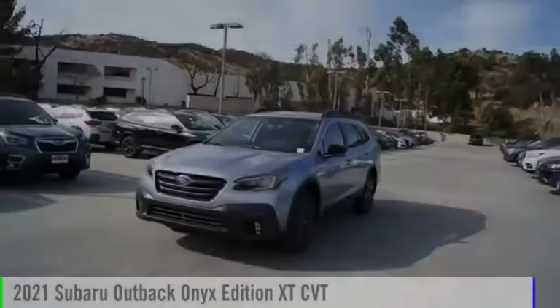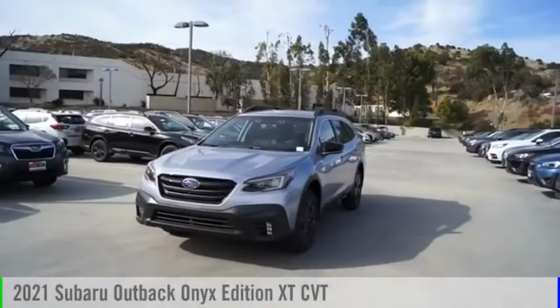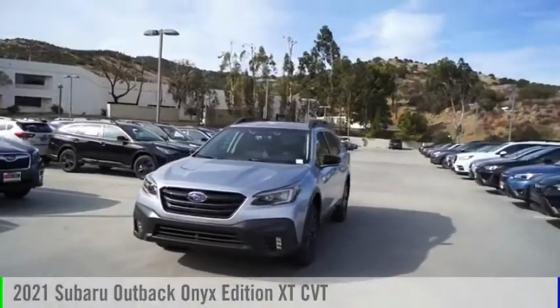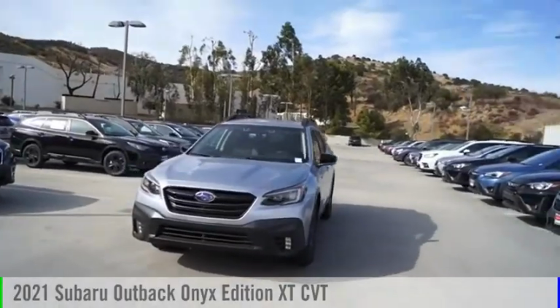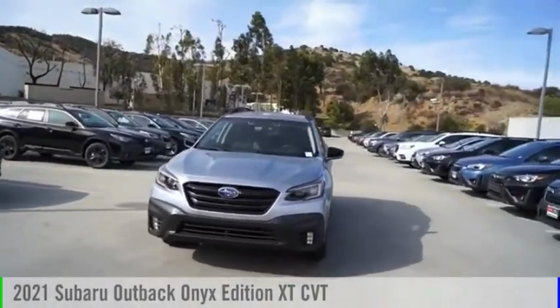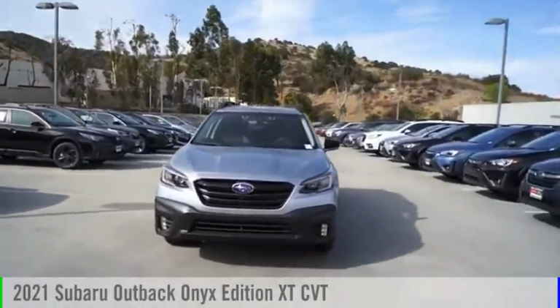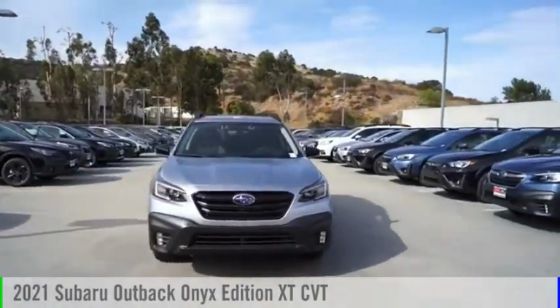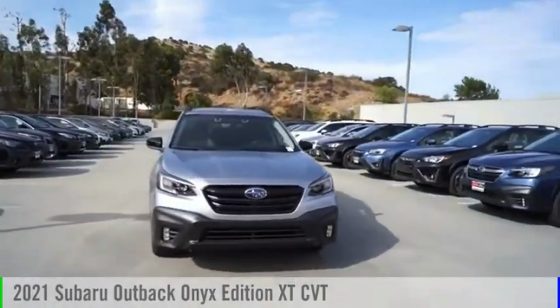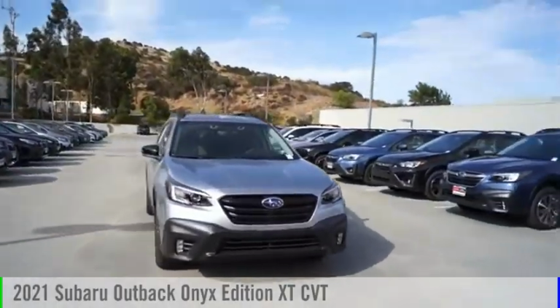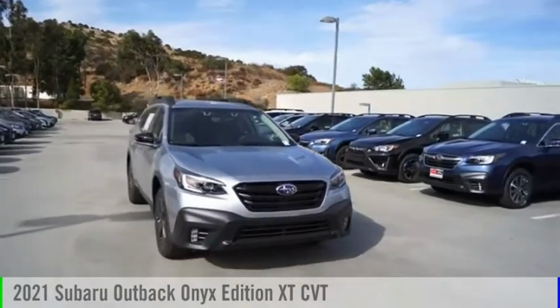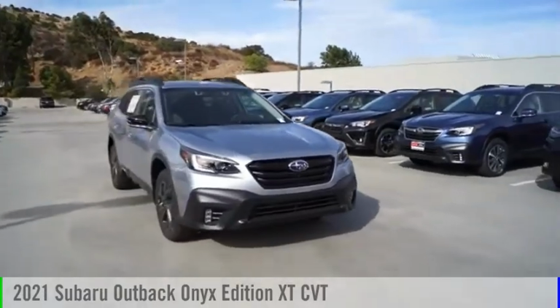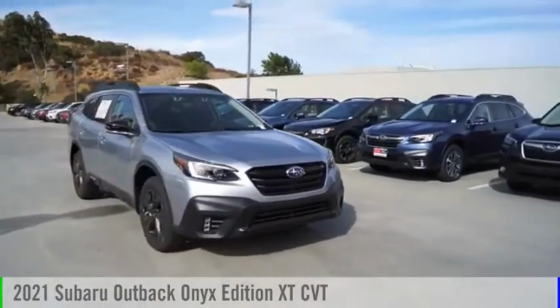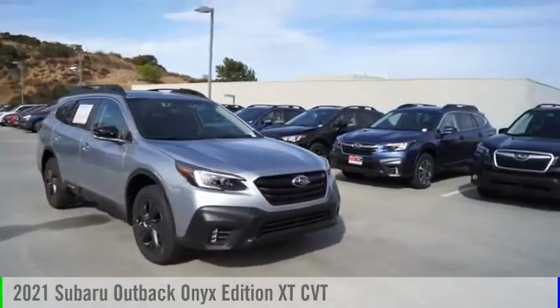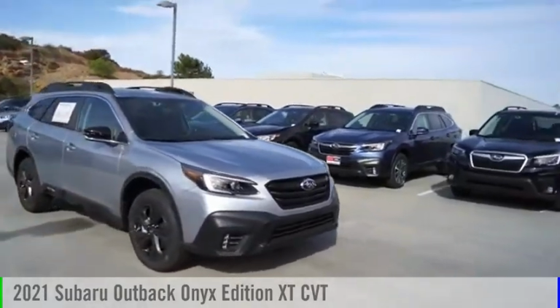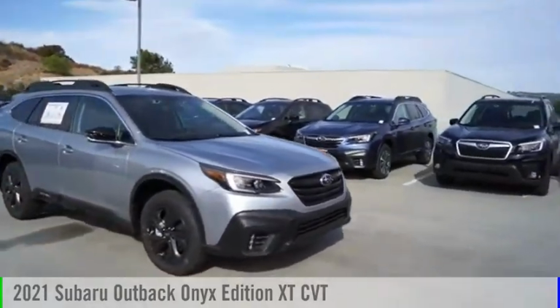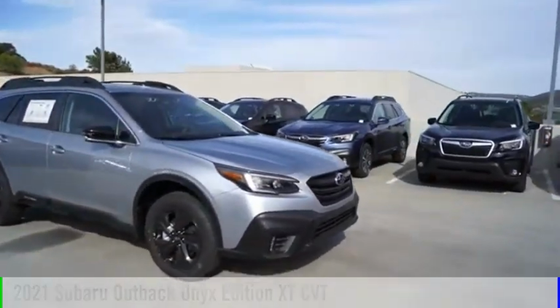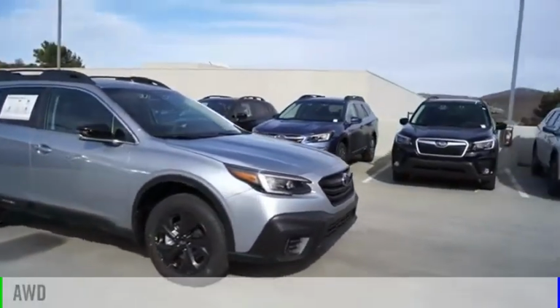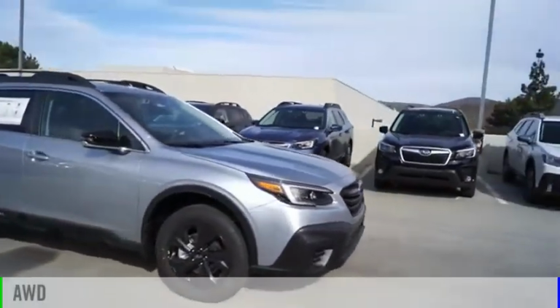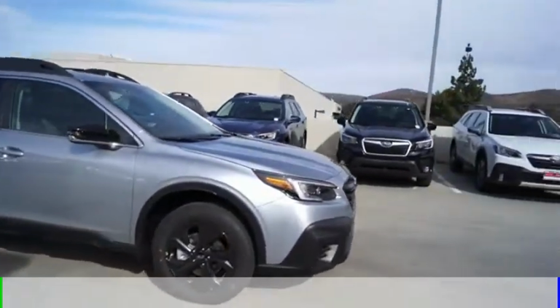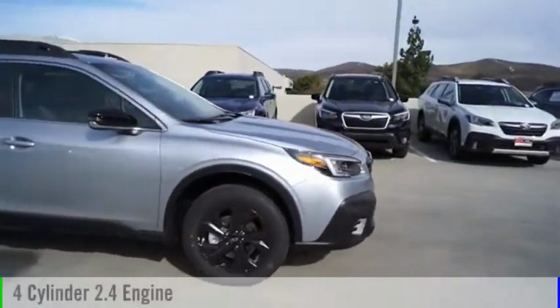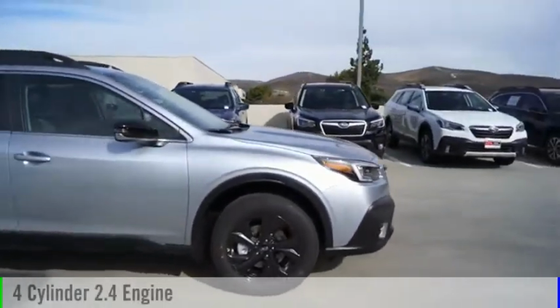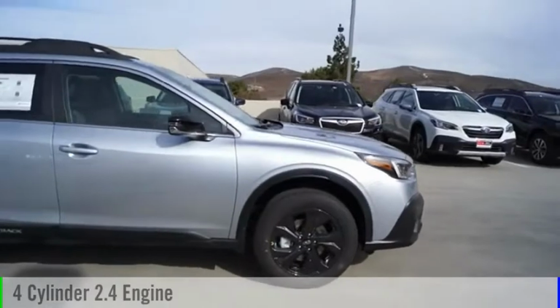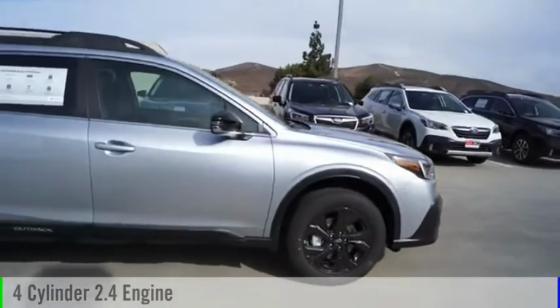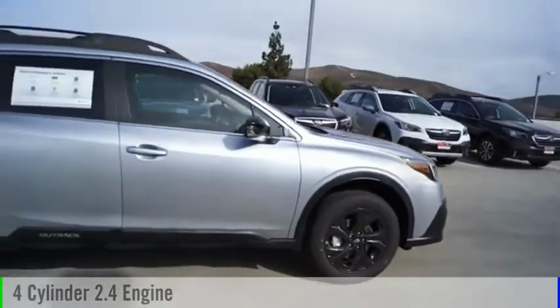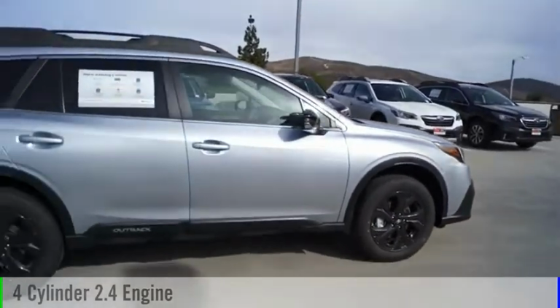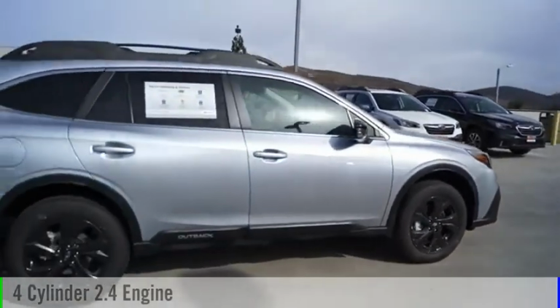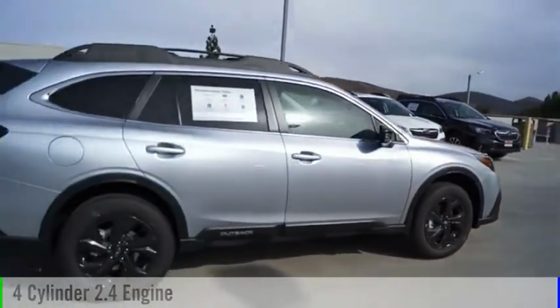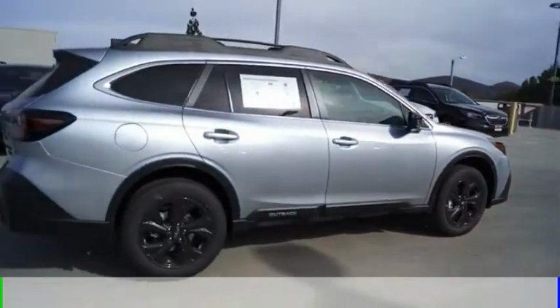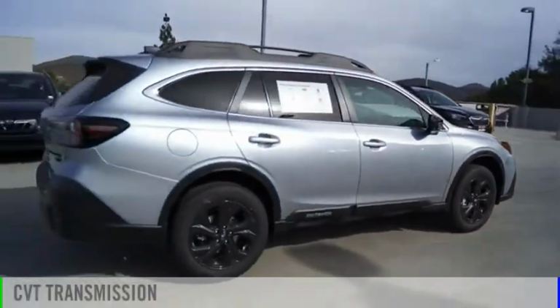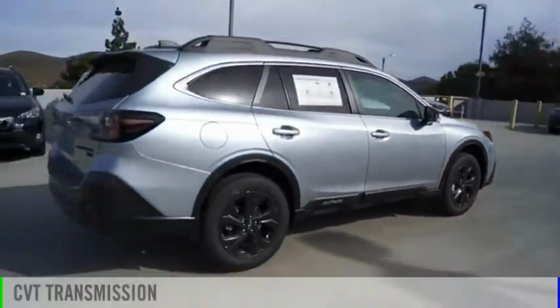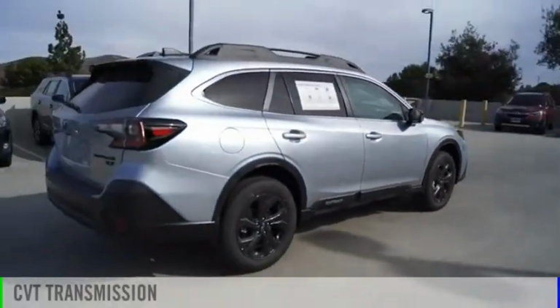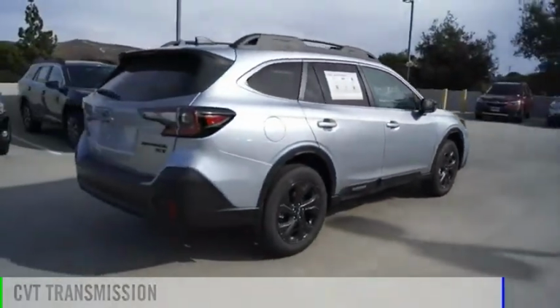Looking for the right vehicle? Check out the 2021 Outback. This vehicle is powered by an all-wheel-drive, four-cylinder, 2.4-liter engine, and comes with a continuously variable transmission.